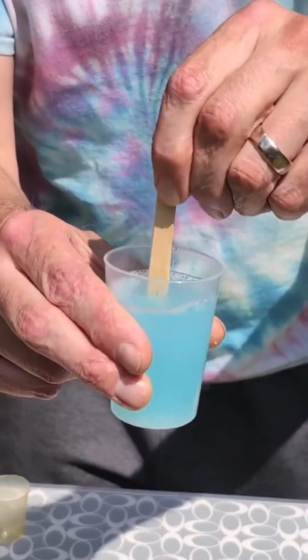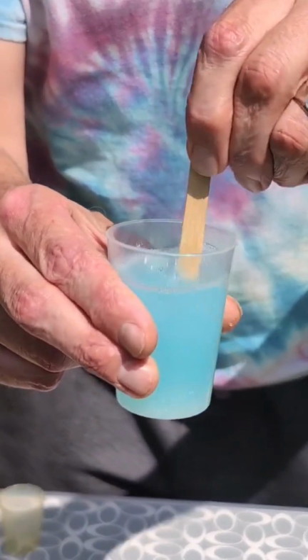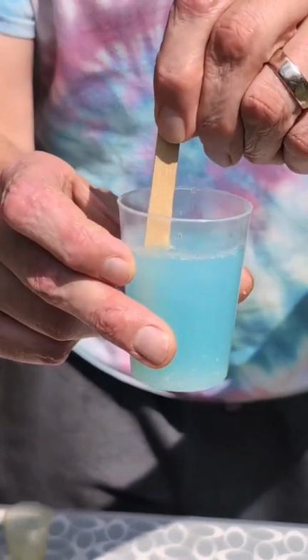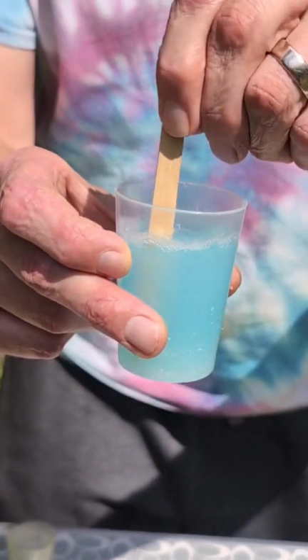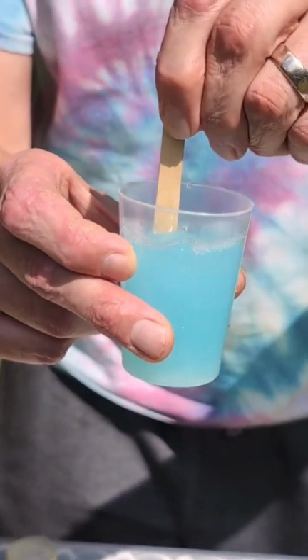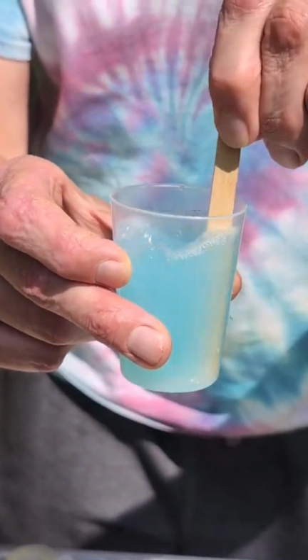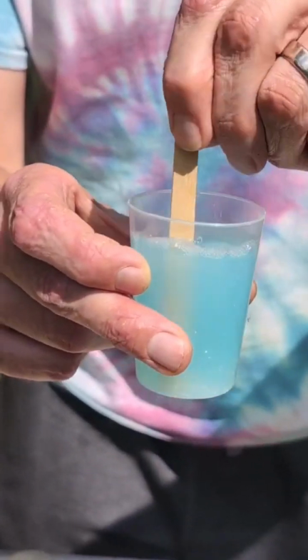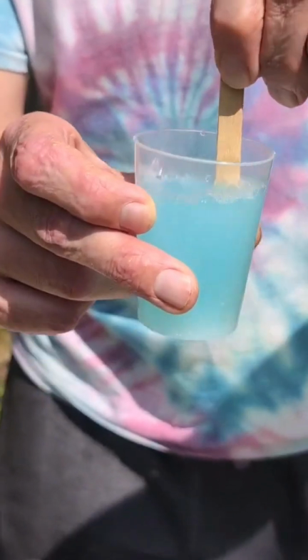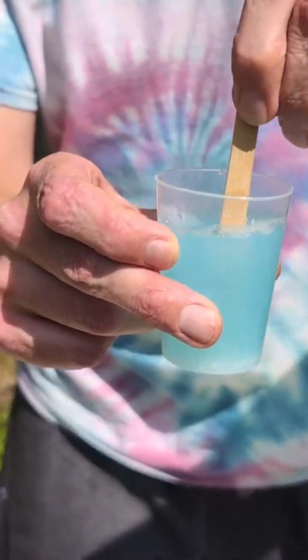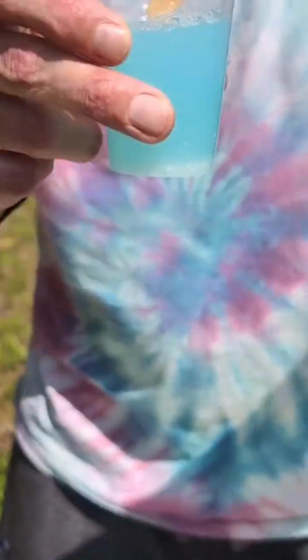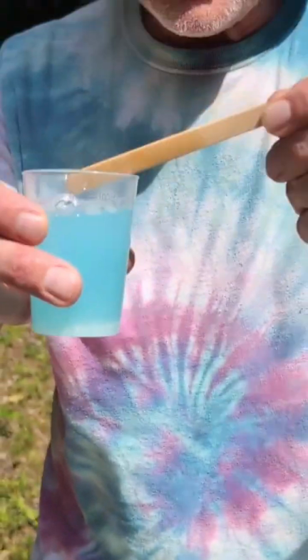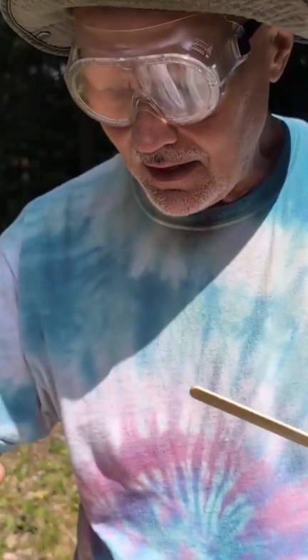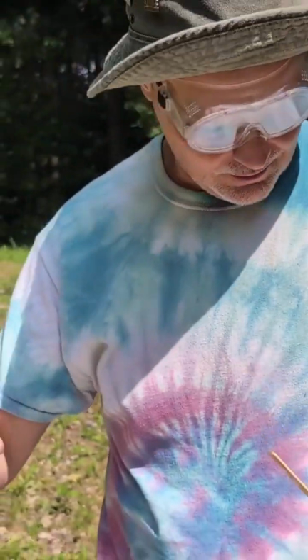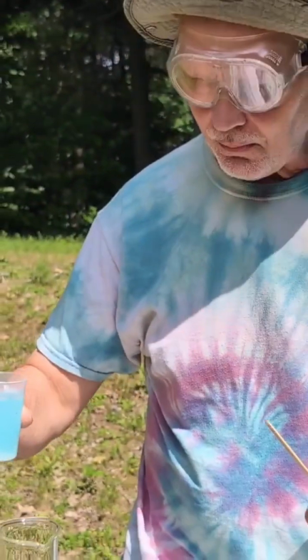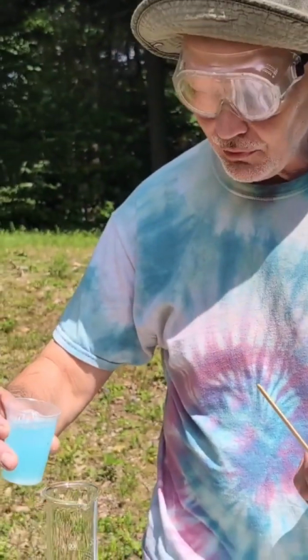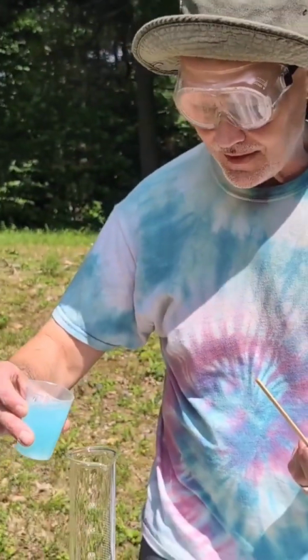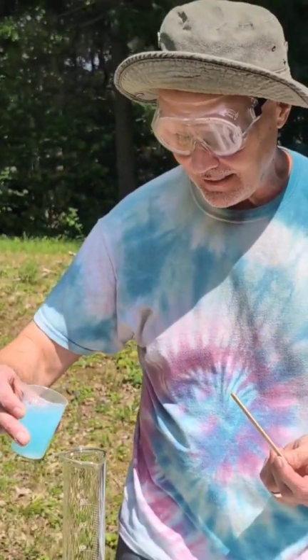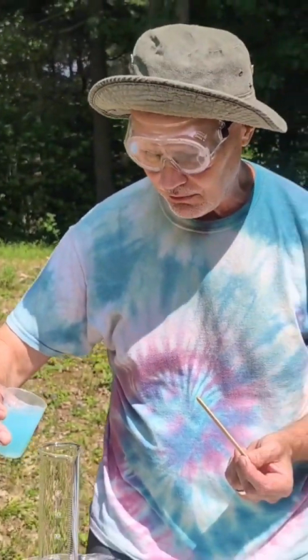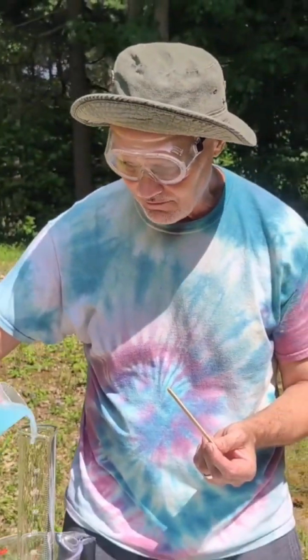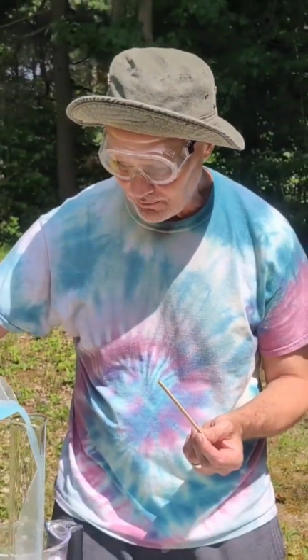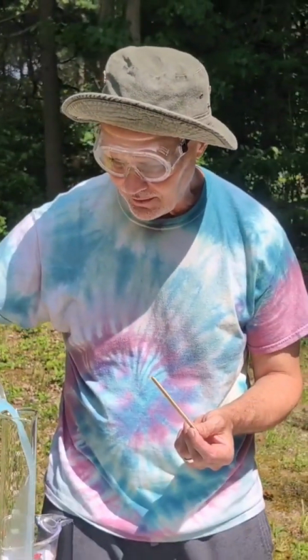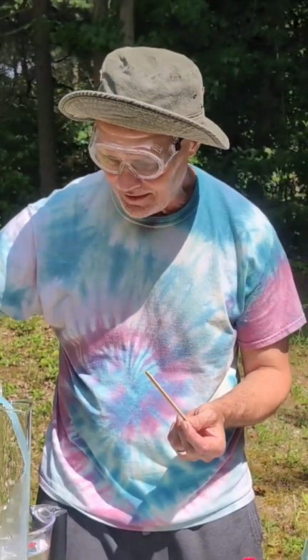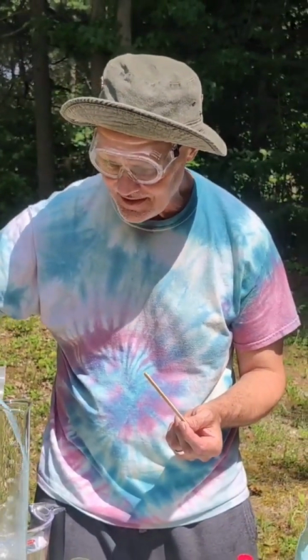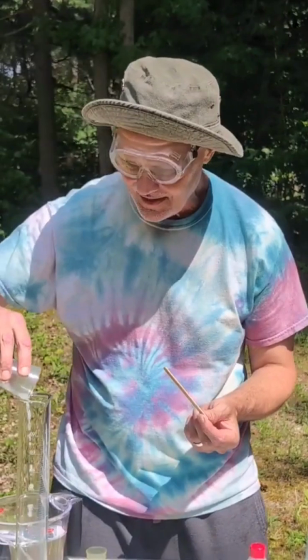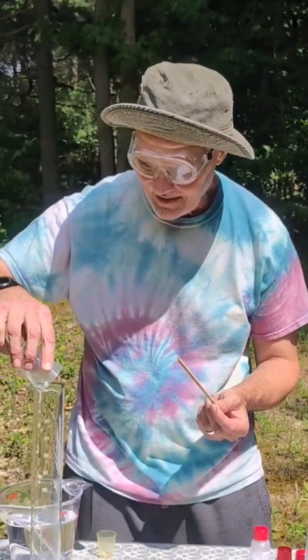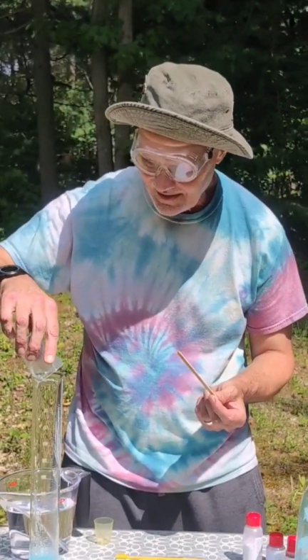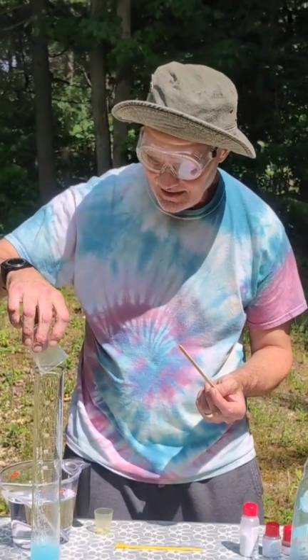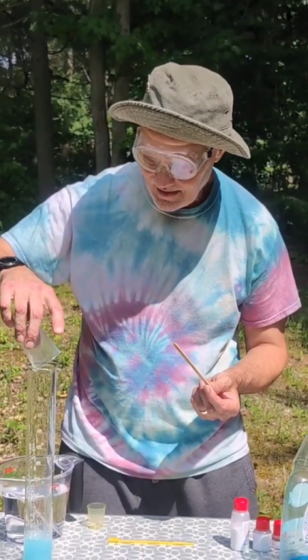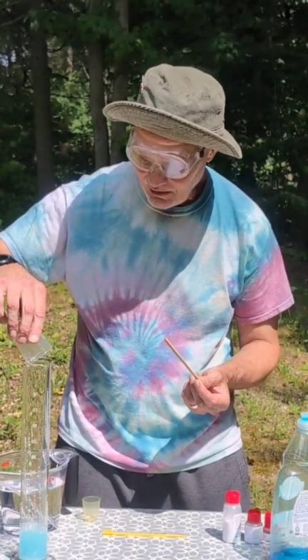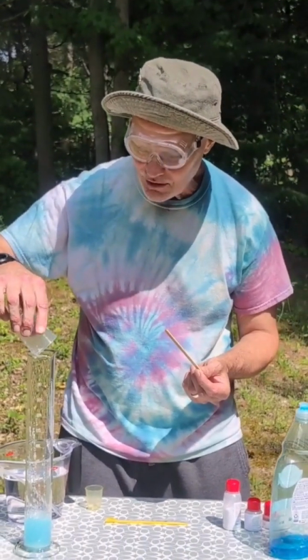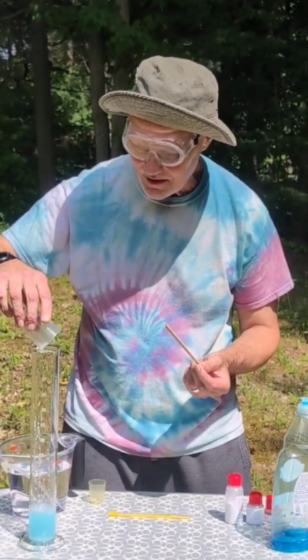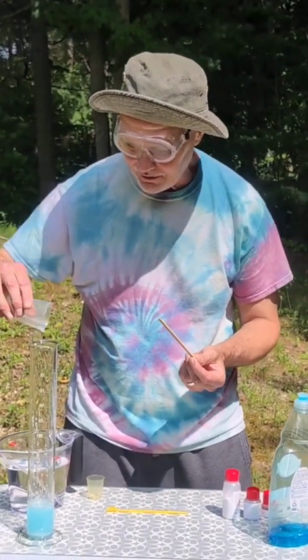Okay, now this is just soapy water — not a chemical change, because it's just the same color. The soap was blue, and it's a slightly lighter blue because I put water in there. Now I'm gonna put it in this graduated cylinder.